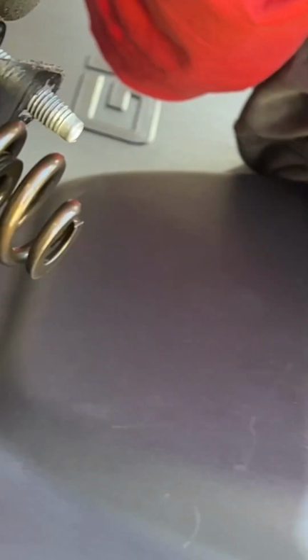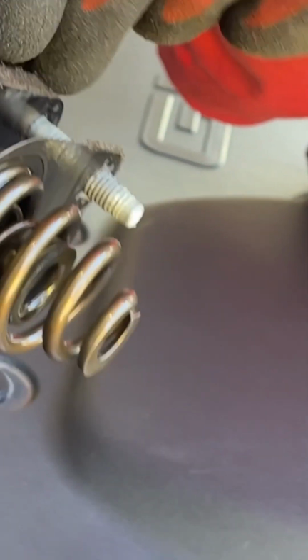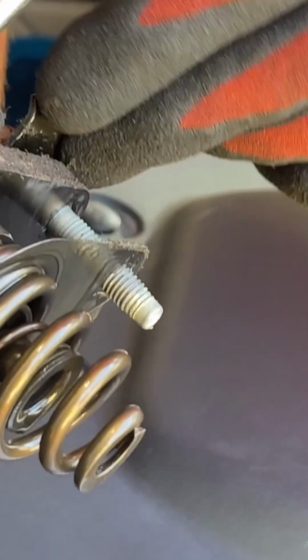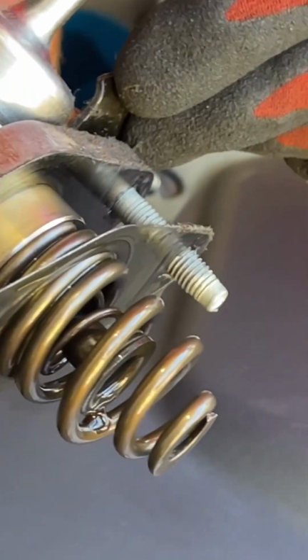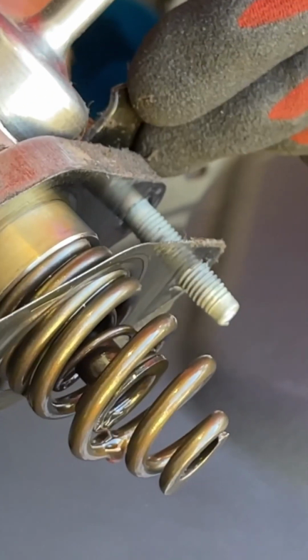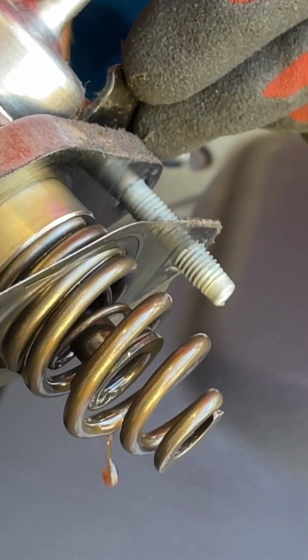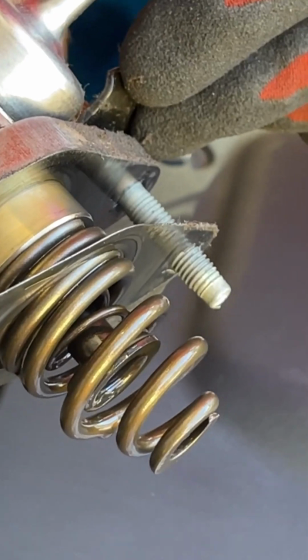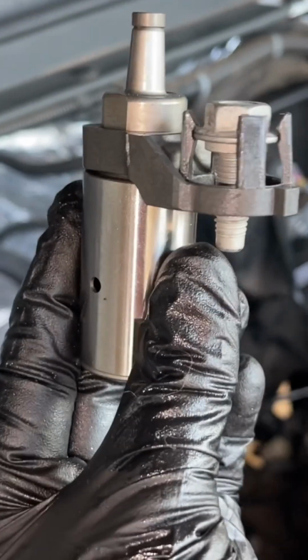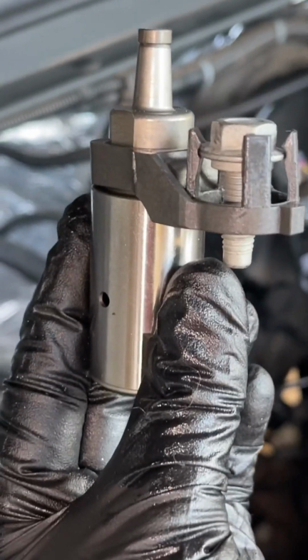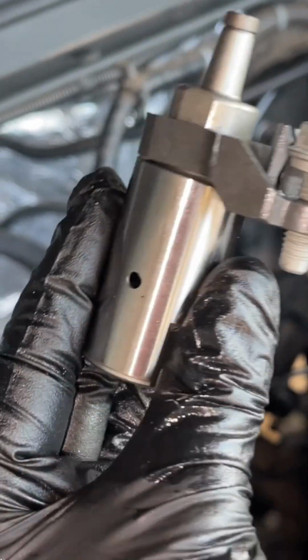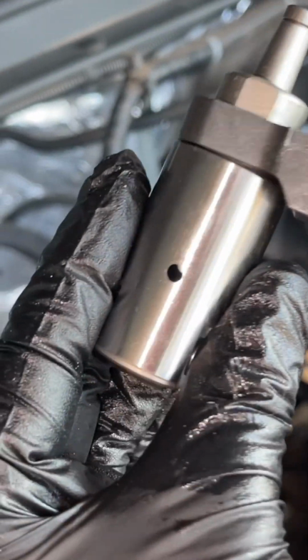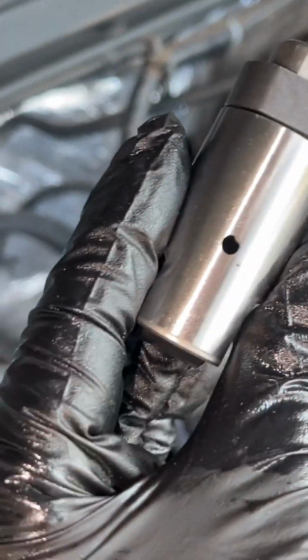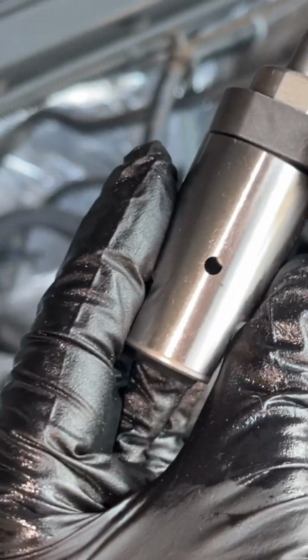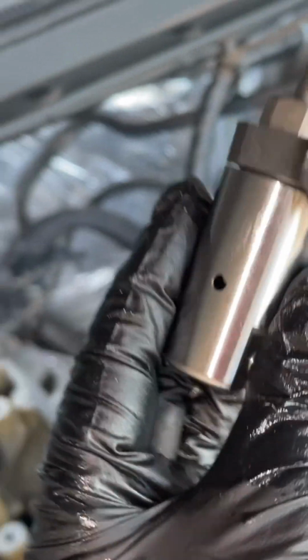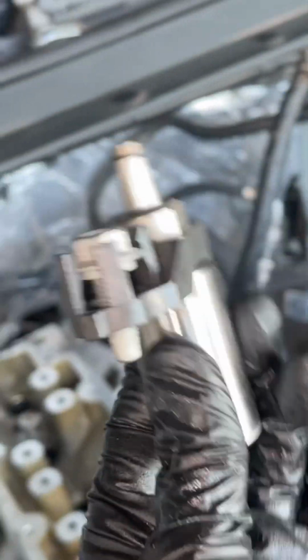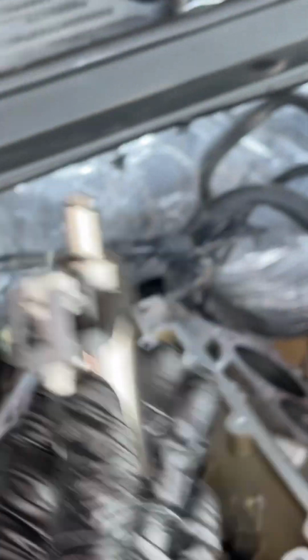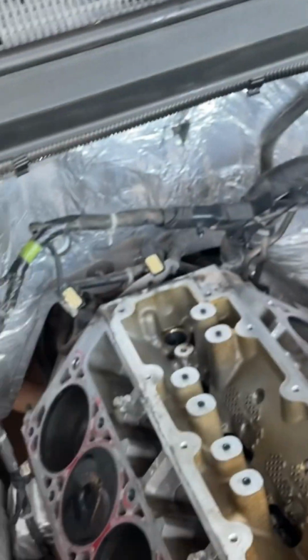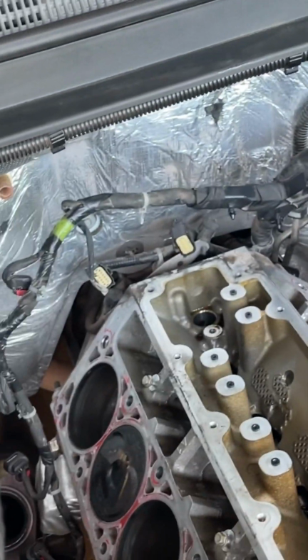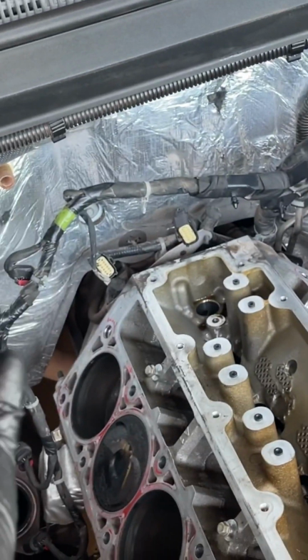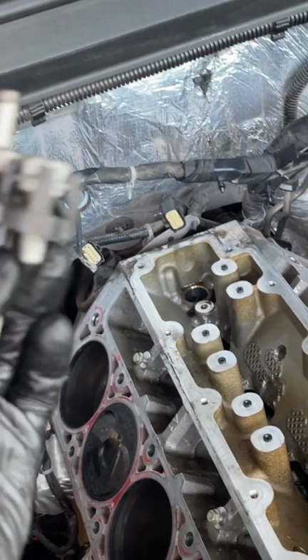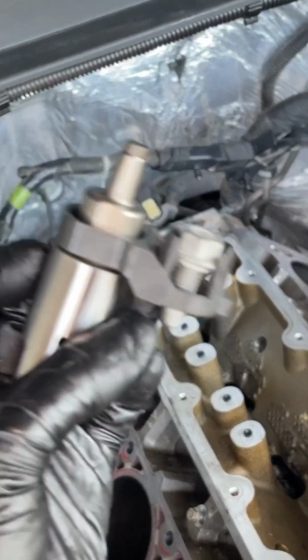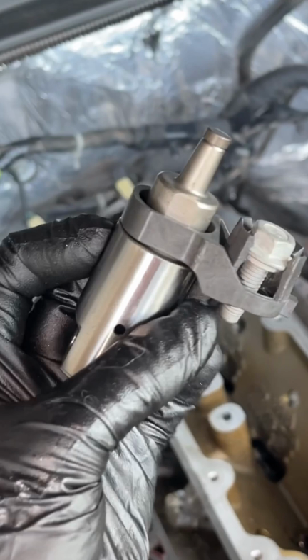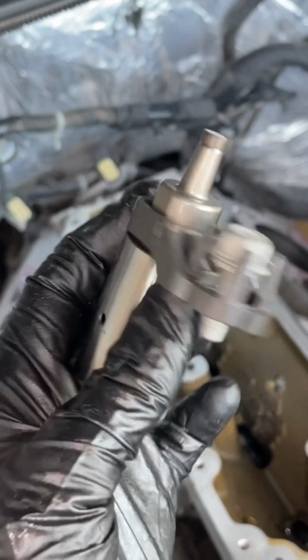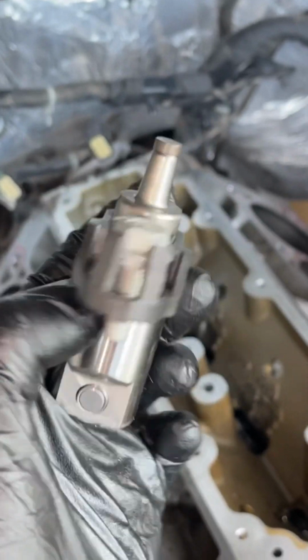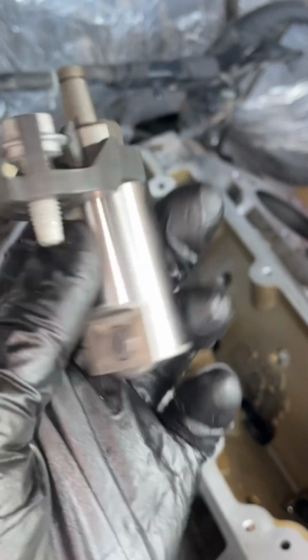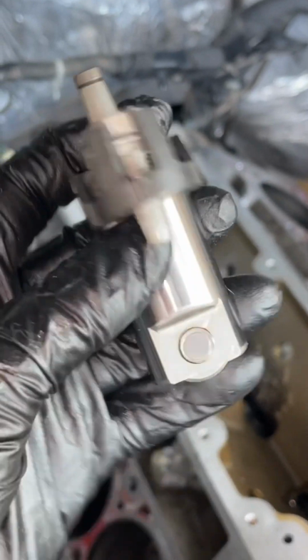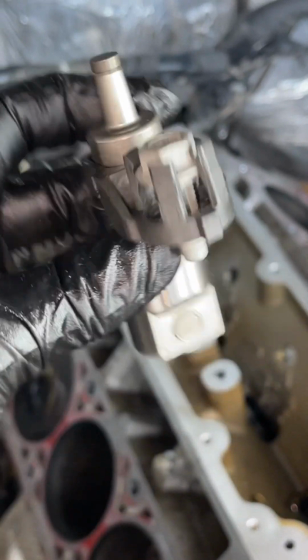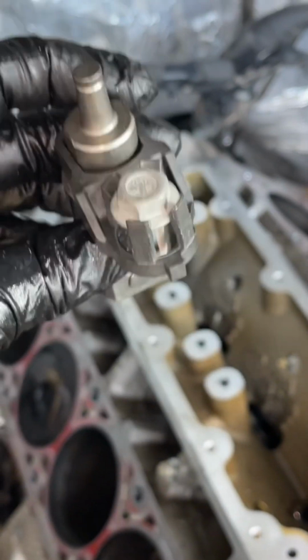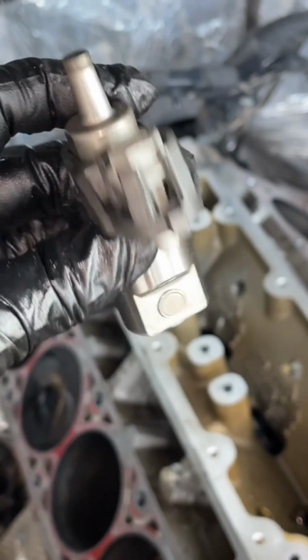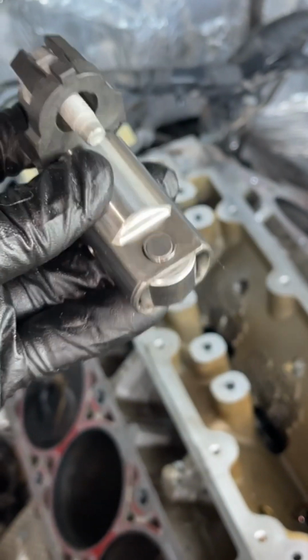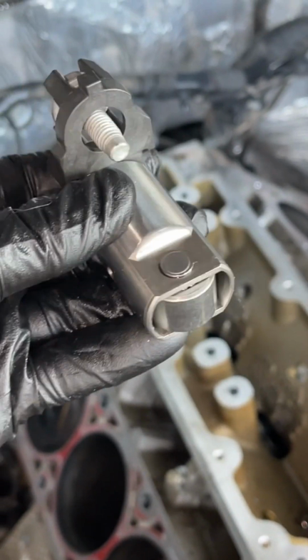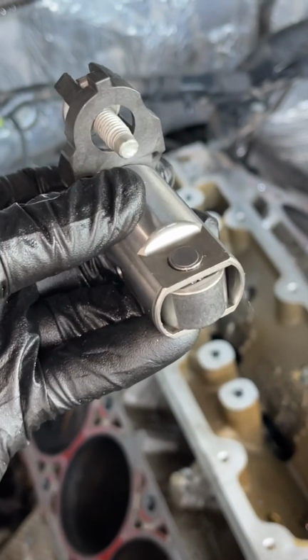You can see the spring on the bottom that you do not want to have pressure on. Underneath that is a lifter, just like the other lifters. However, this one operates the fuel pump only.